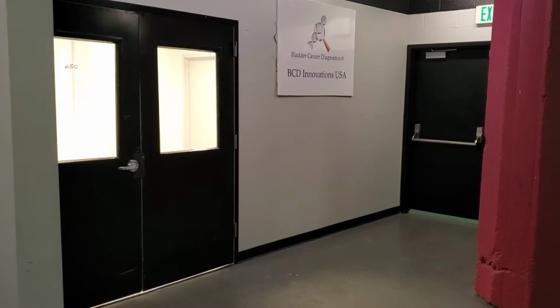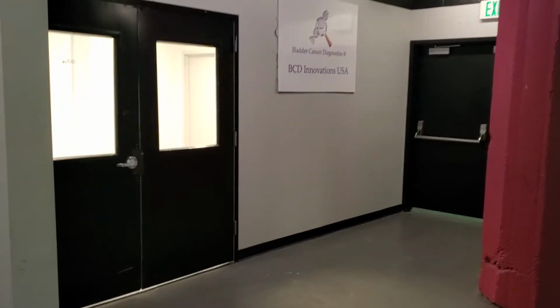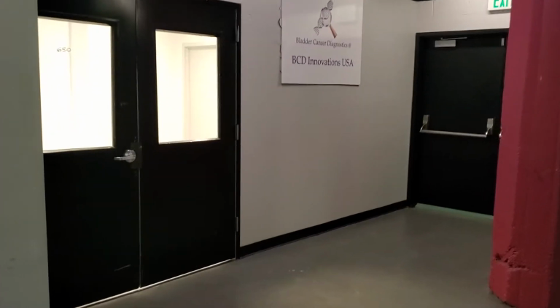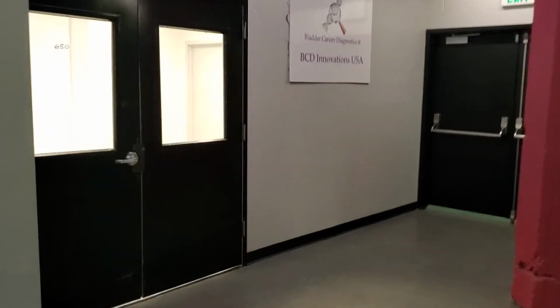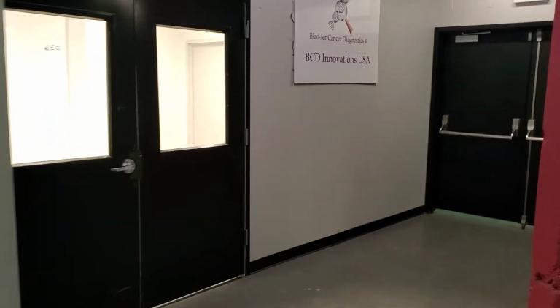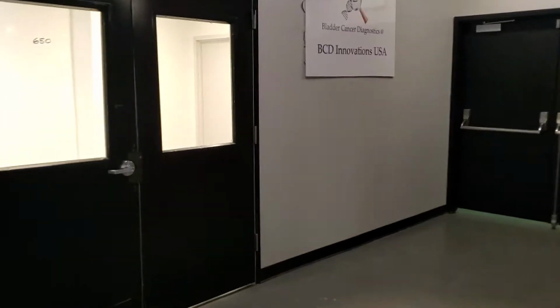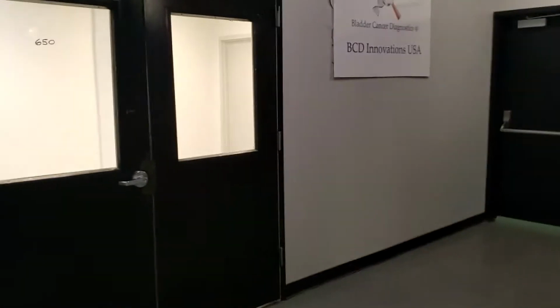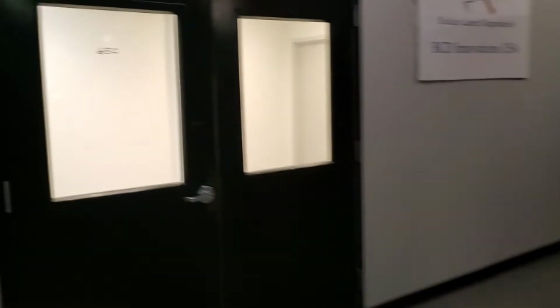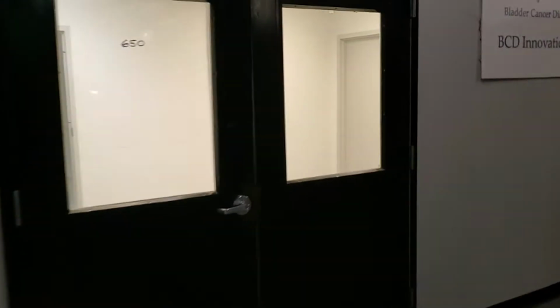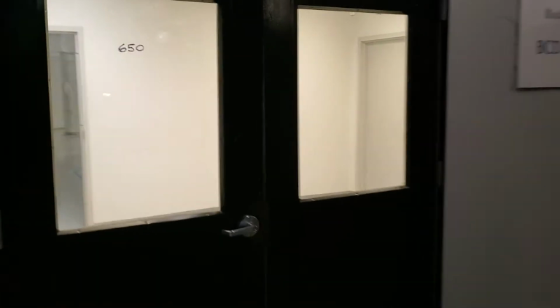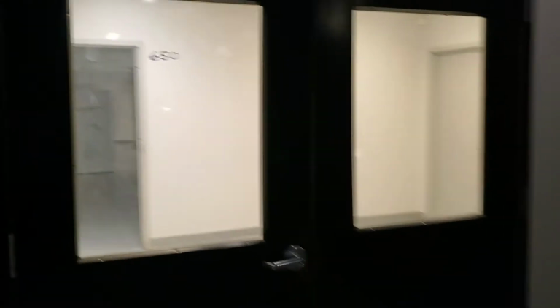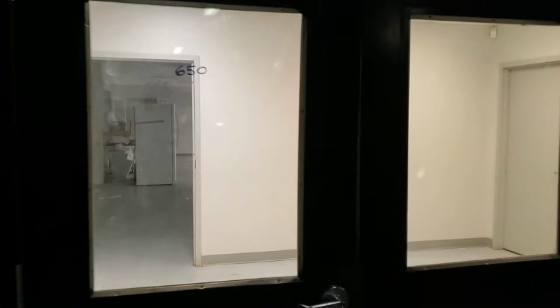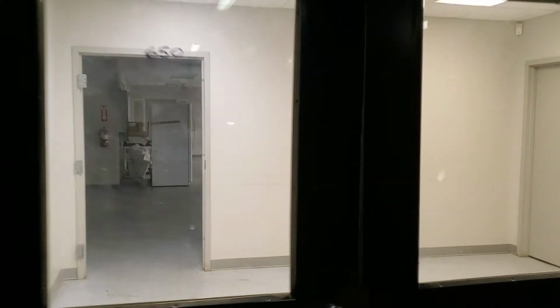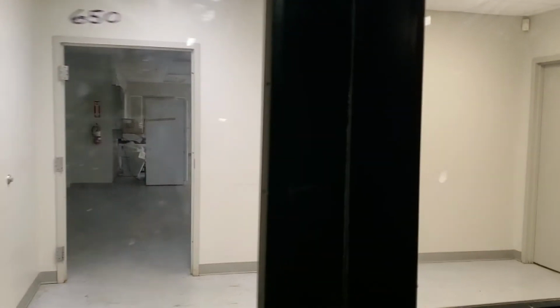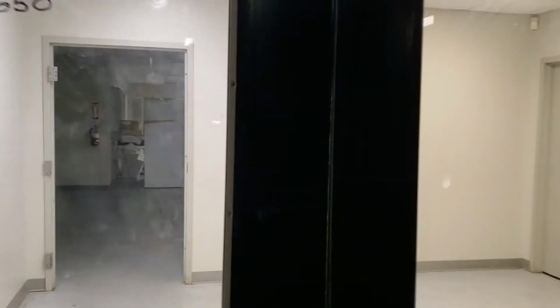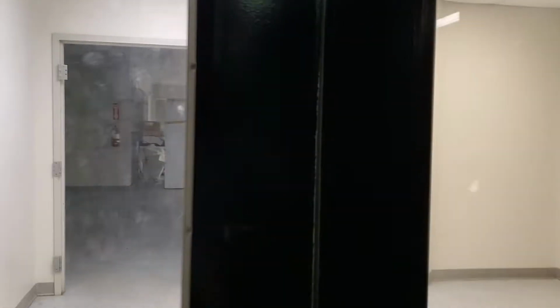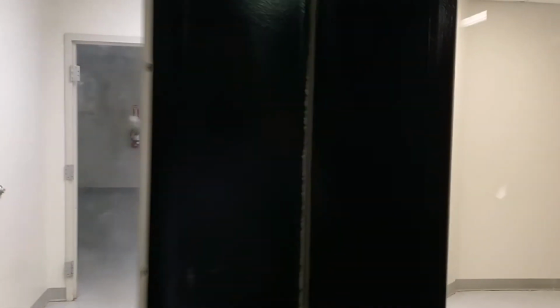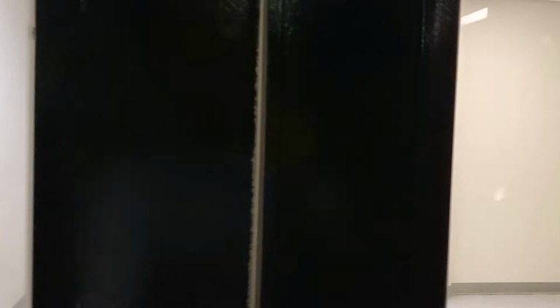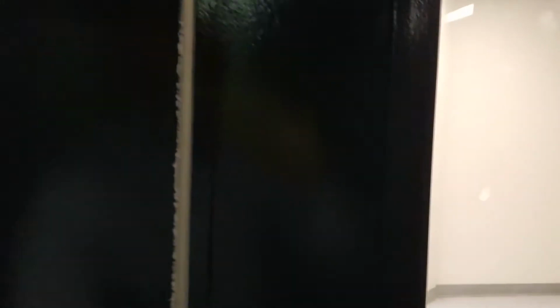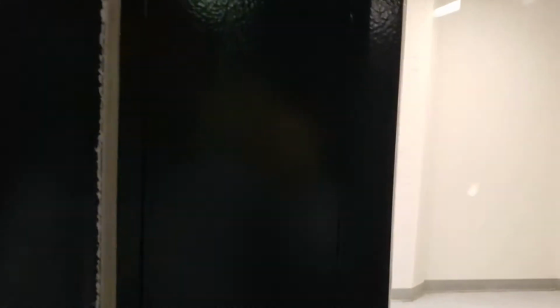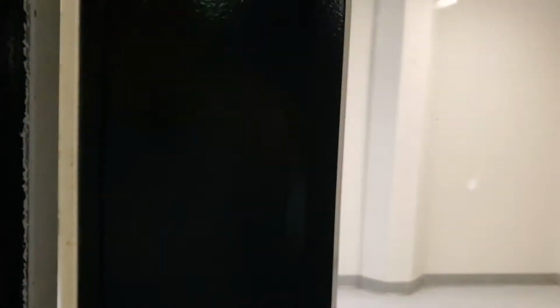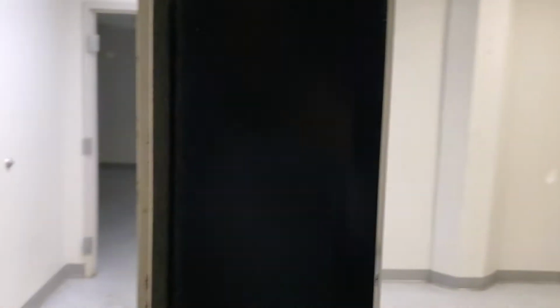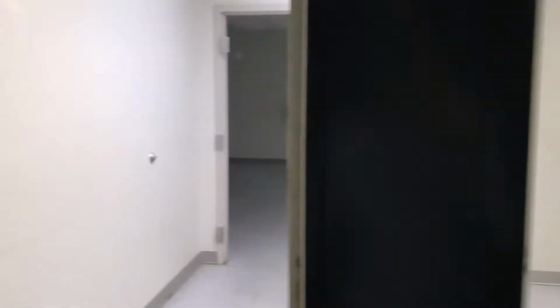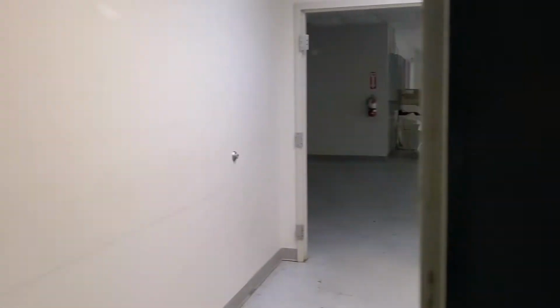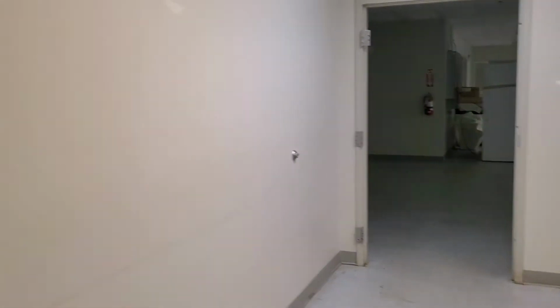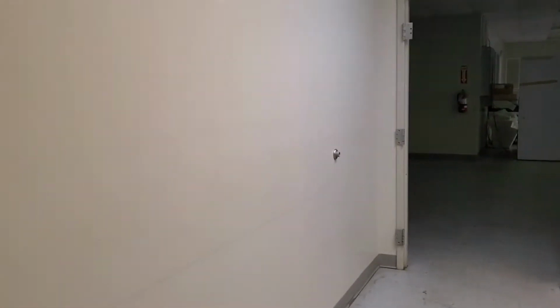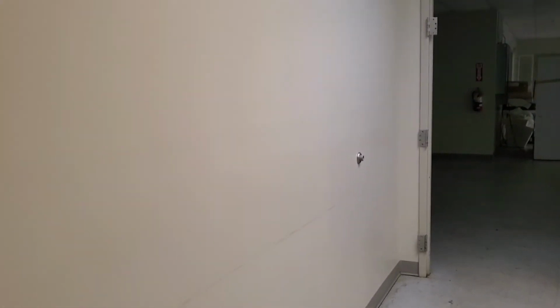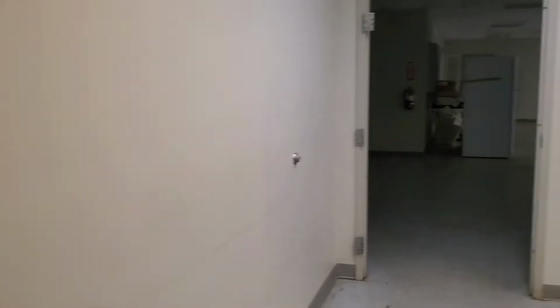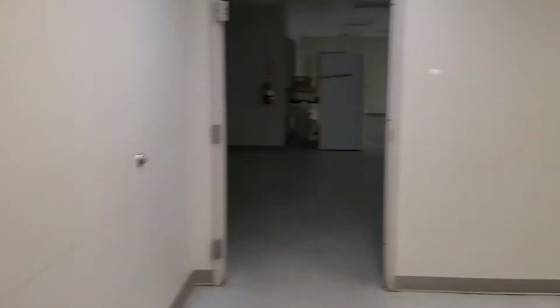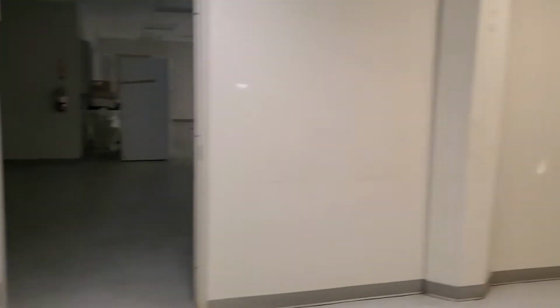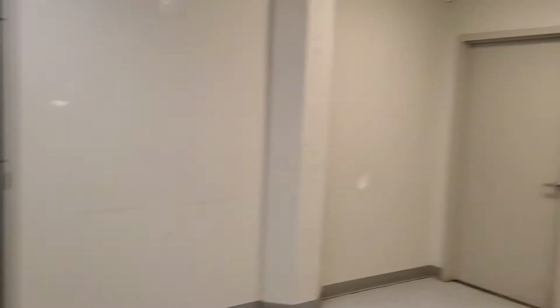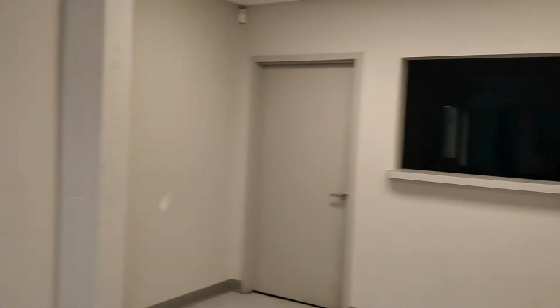This is a quick video tour of suite 650 at 1100 Wicomico. I think it's about 8,000 square feet.